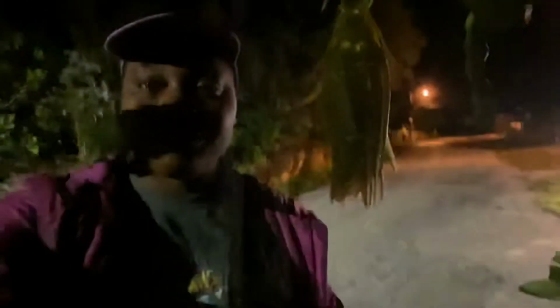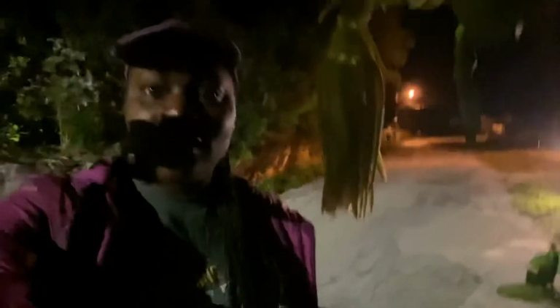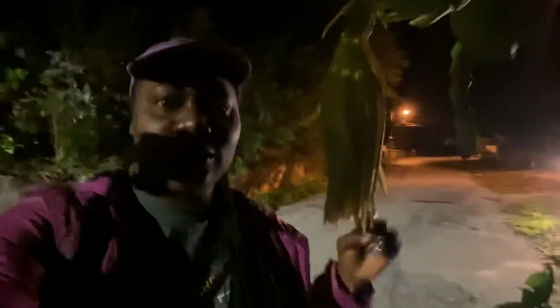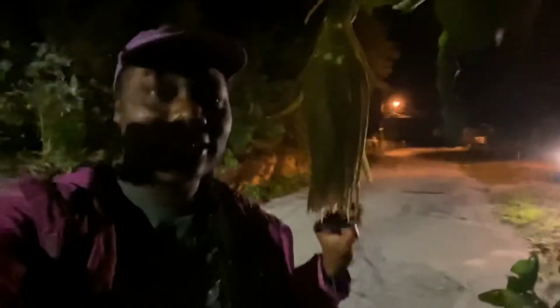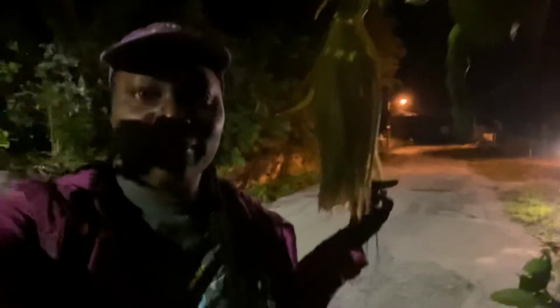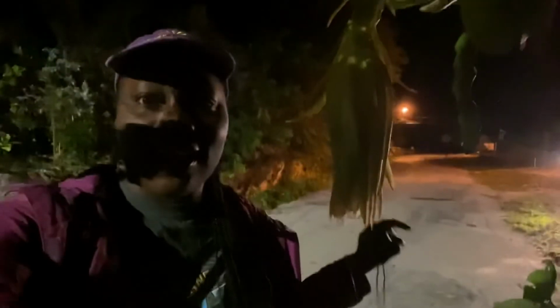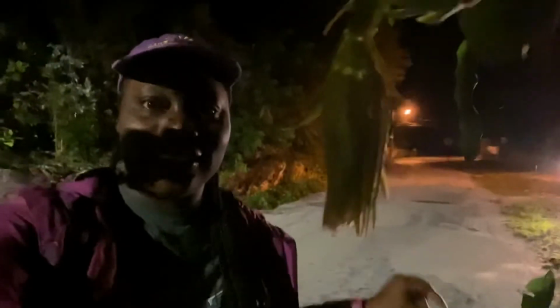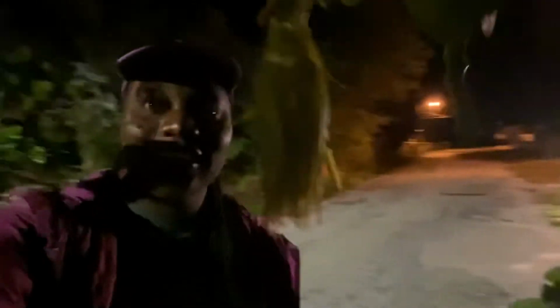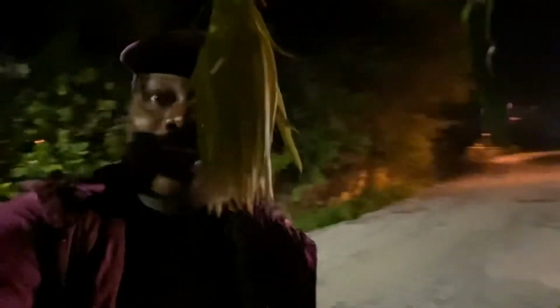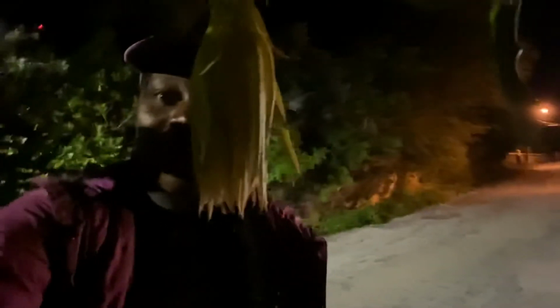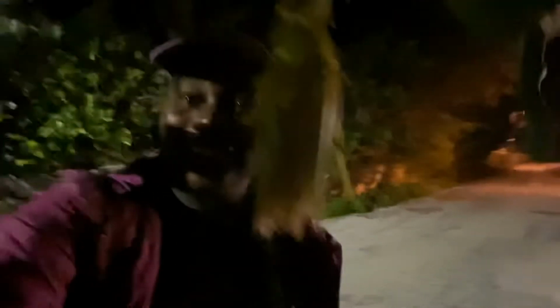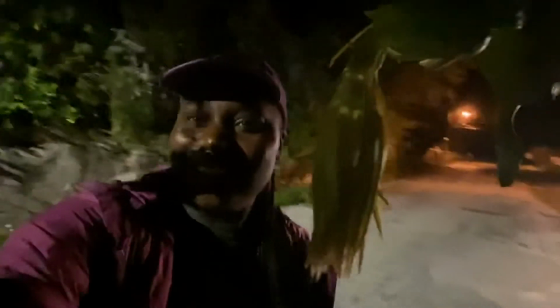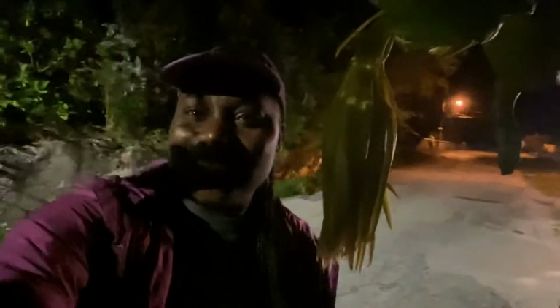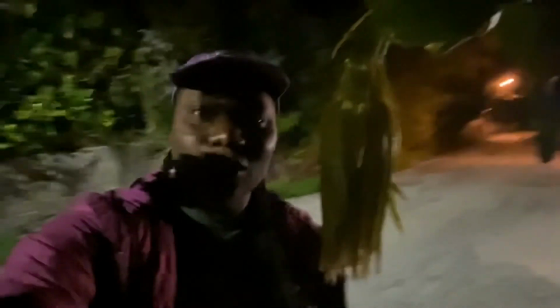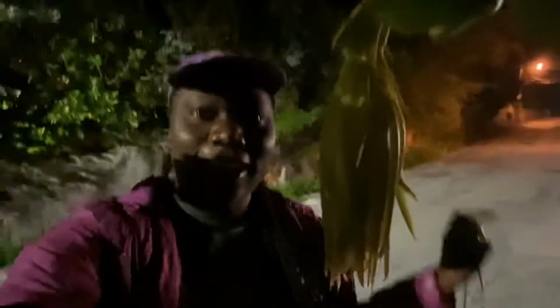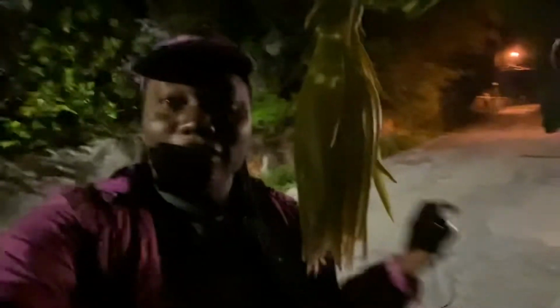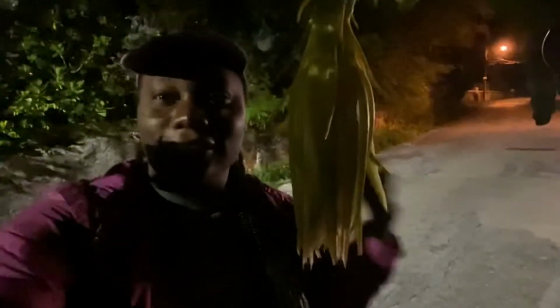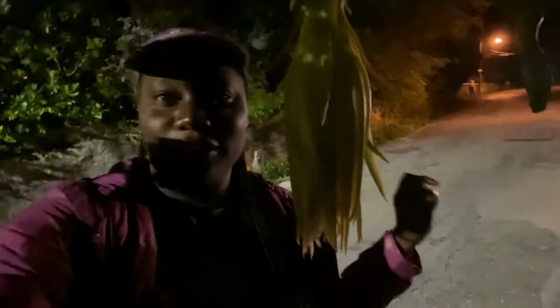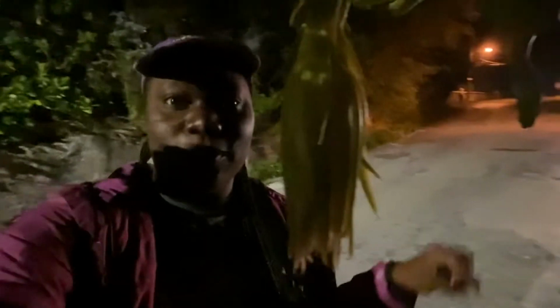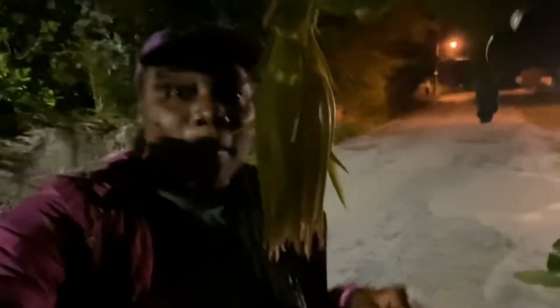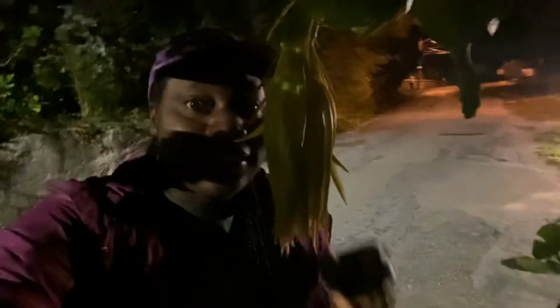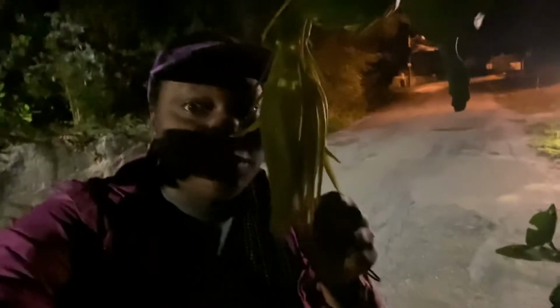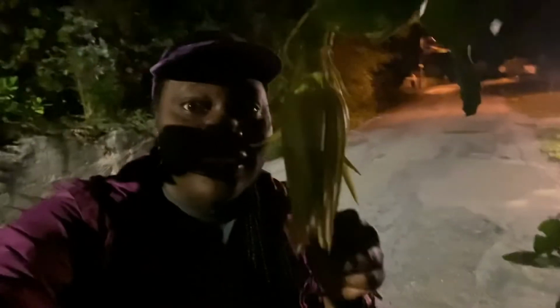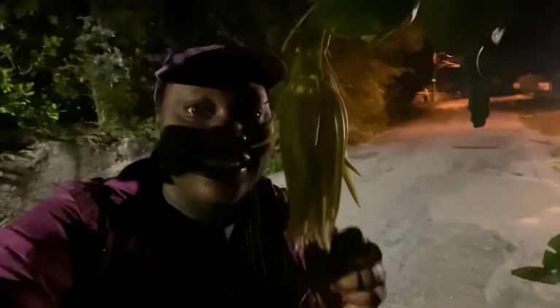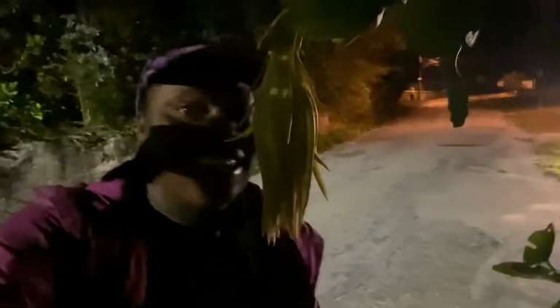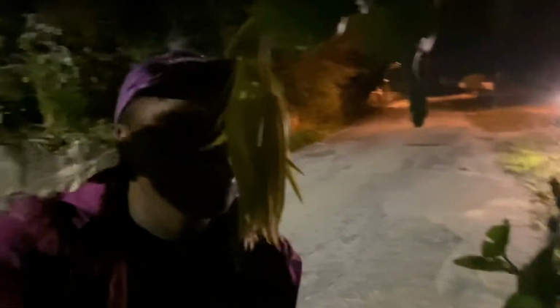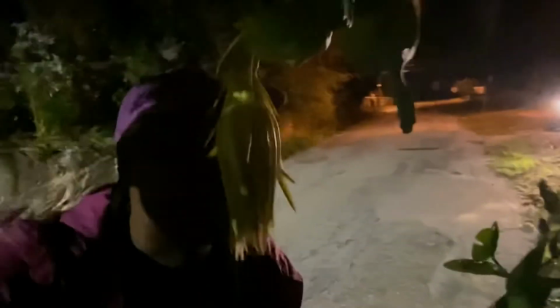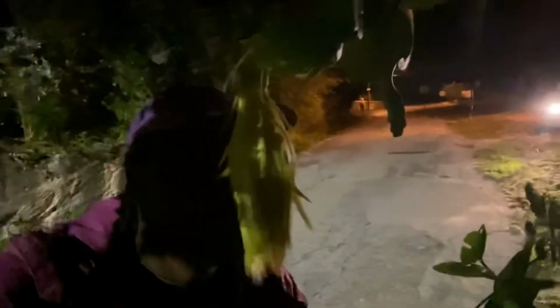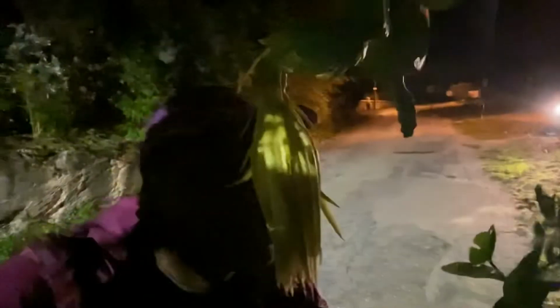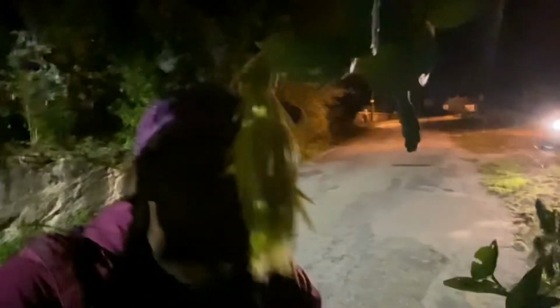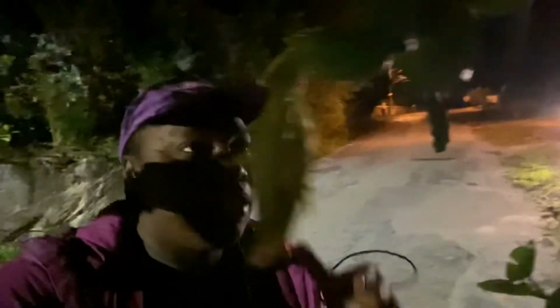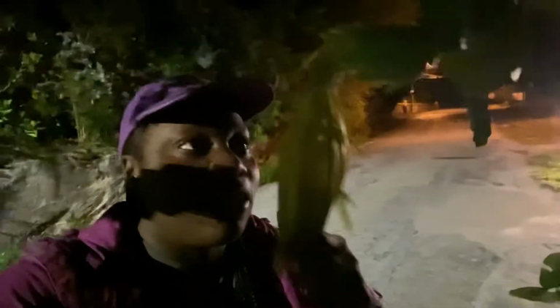I turned on my car light but it's still not that great to see the video, but this is the plant here — oh my god.